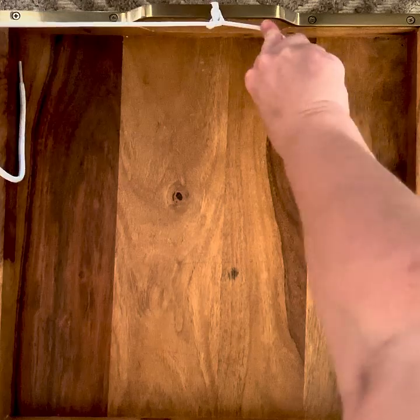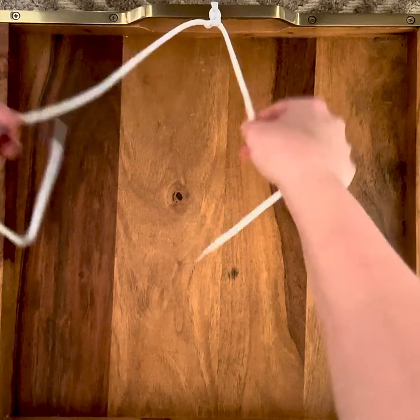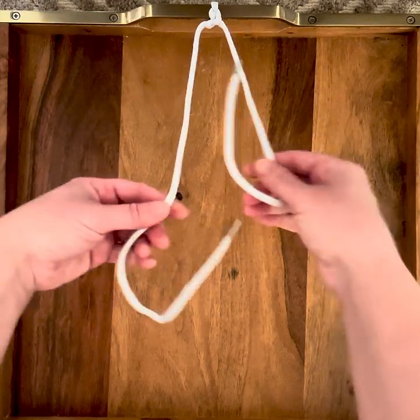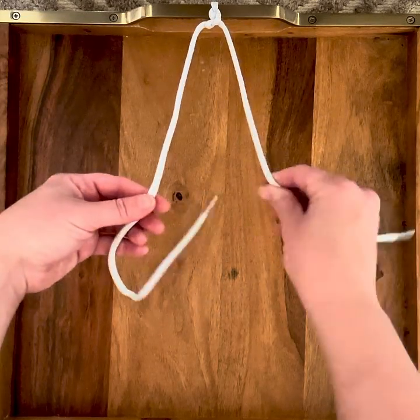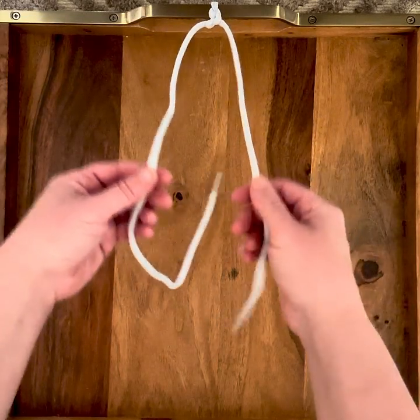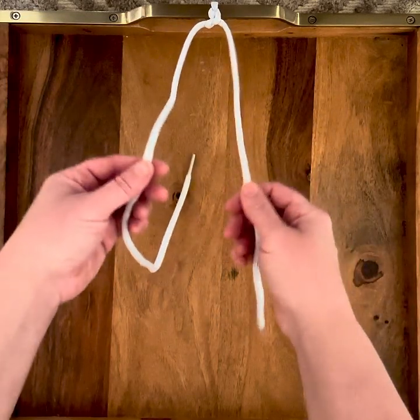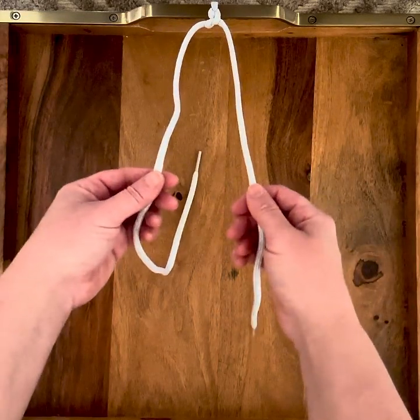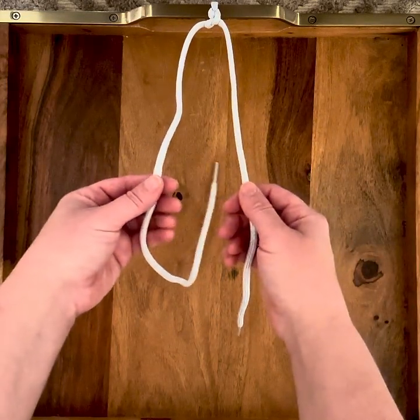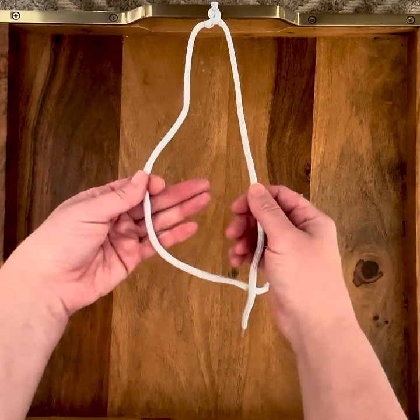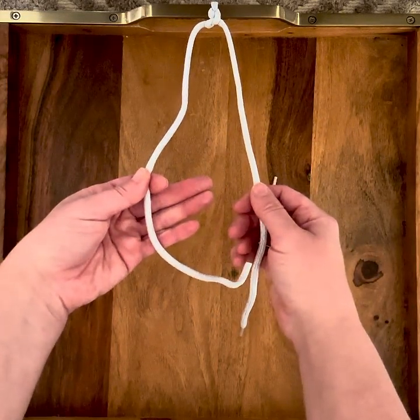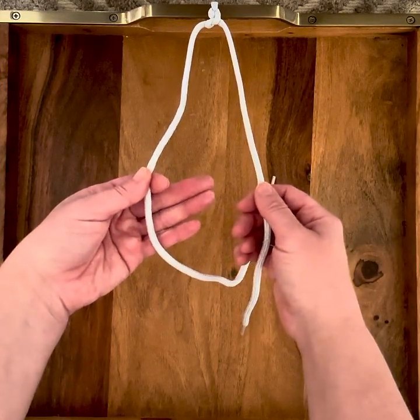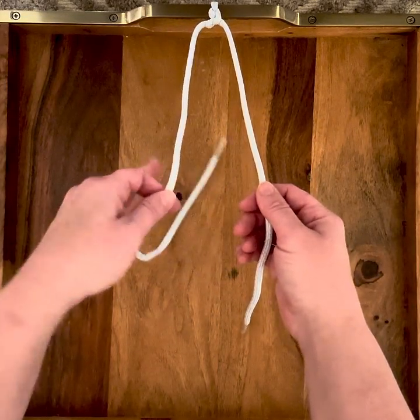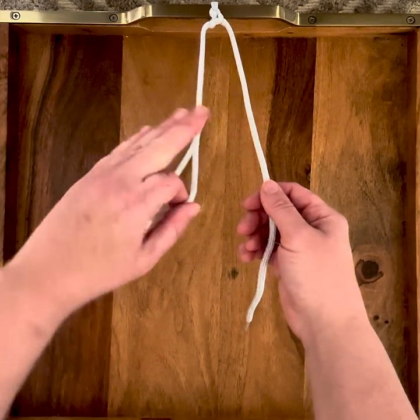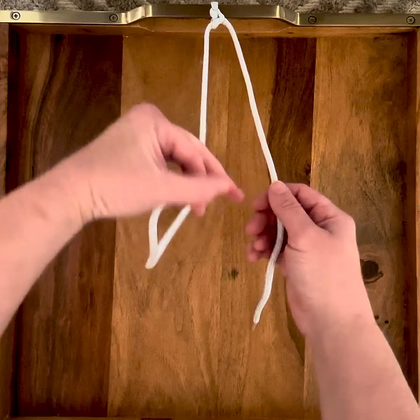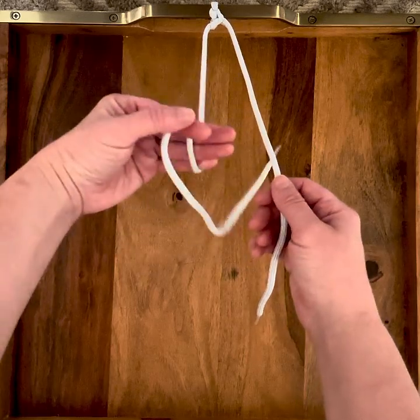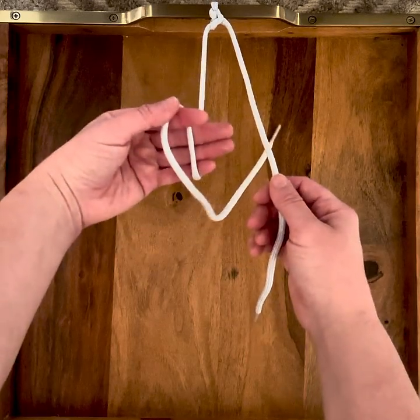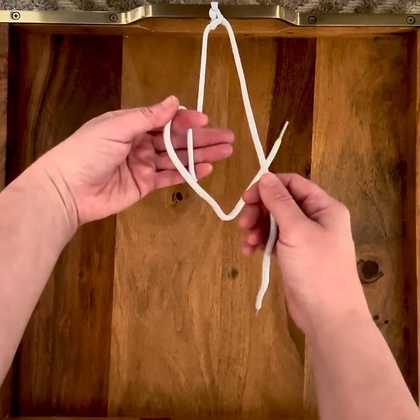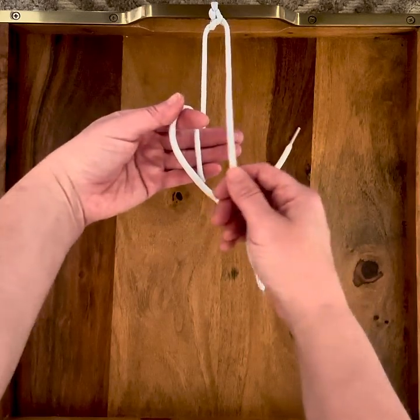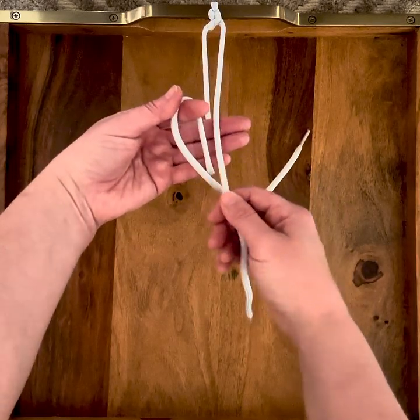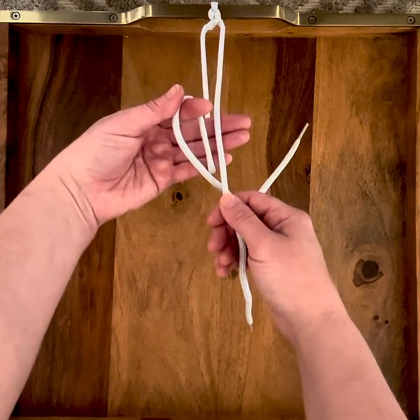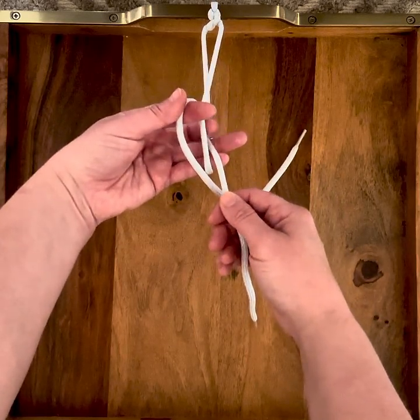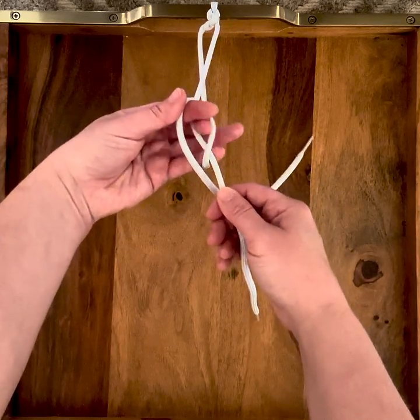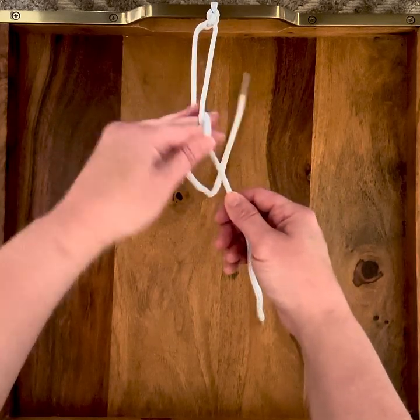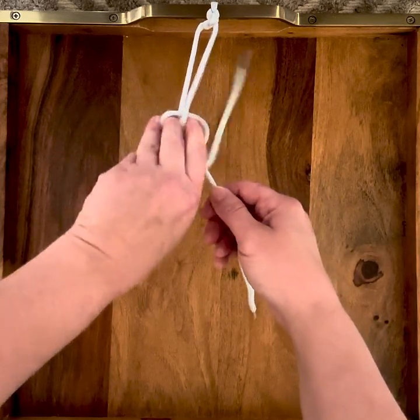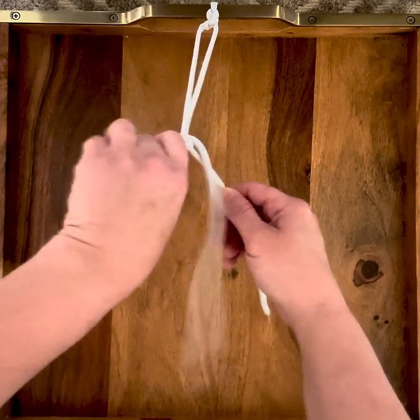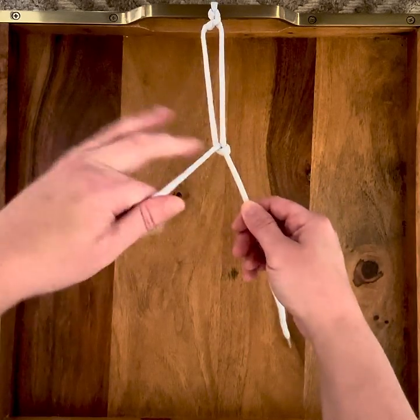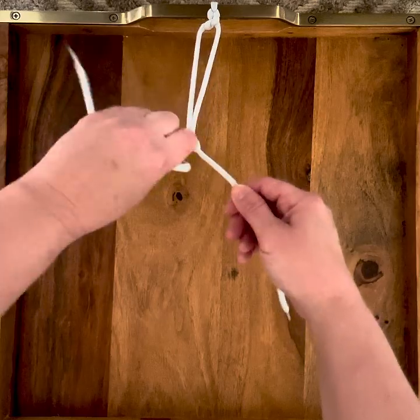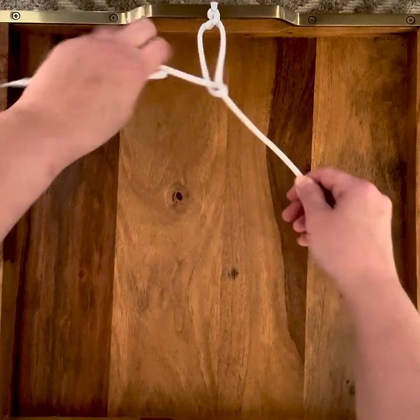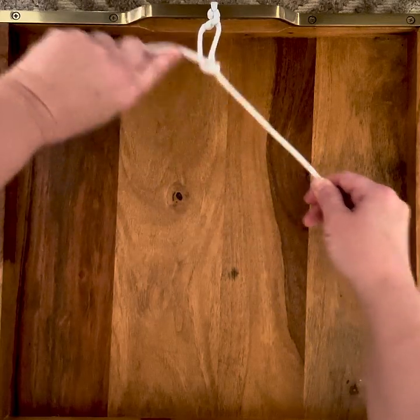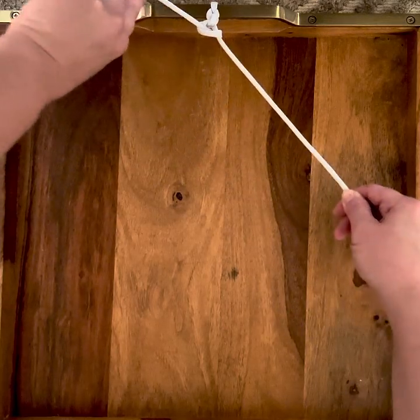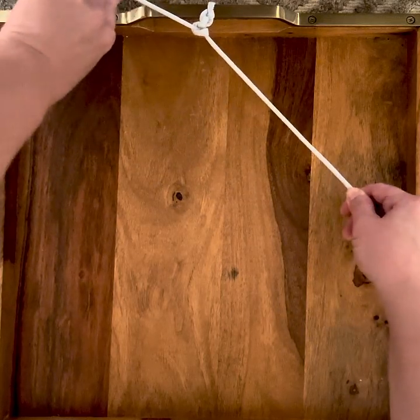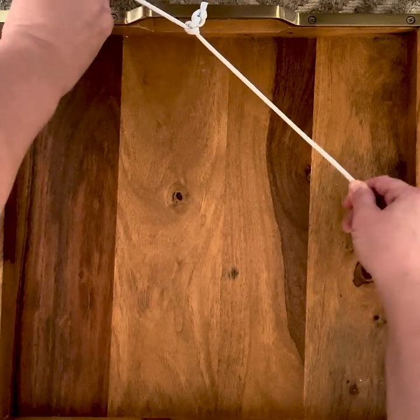On the second move, holding gently, take these three fingers, come around, flip them like this, pull through, and set your knot.